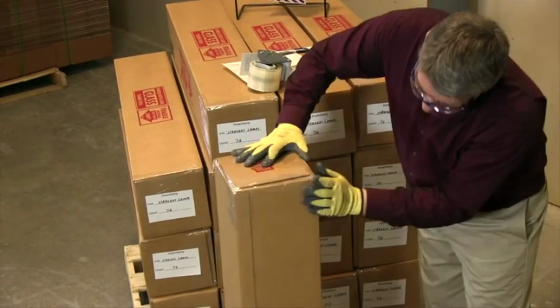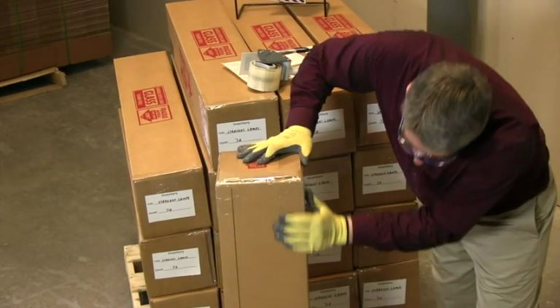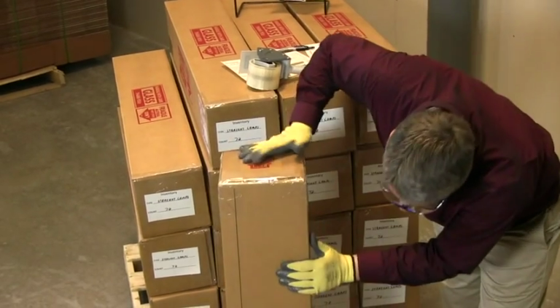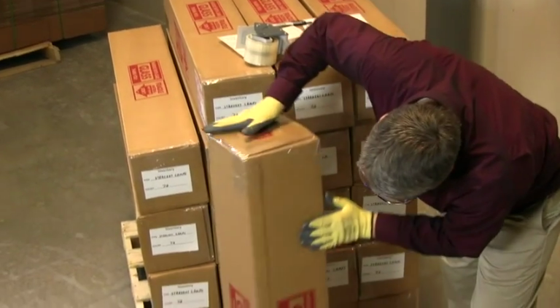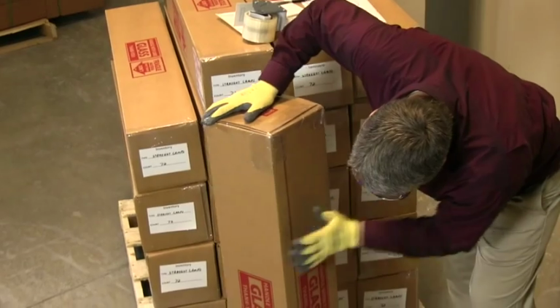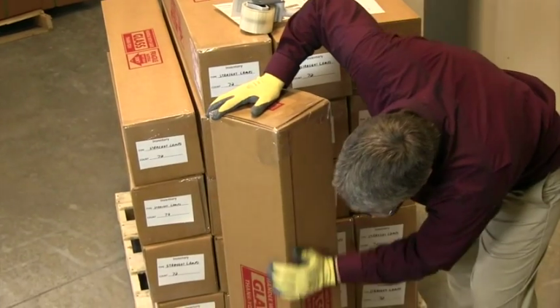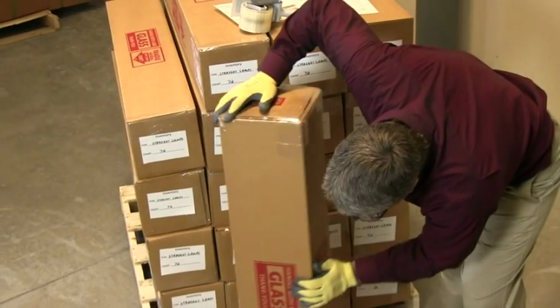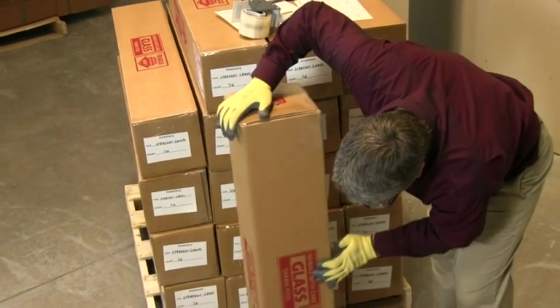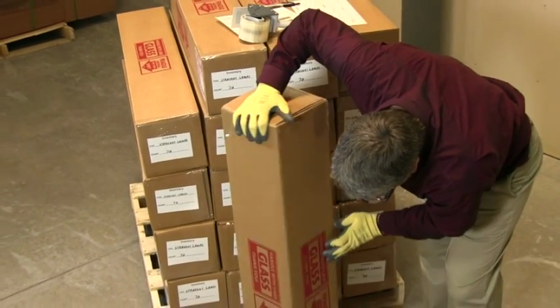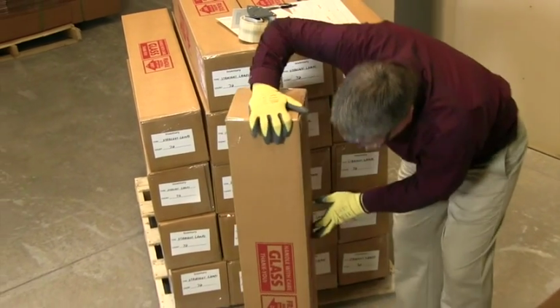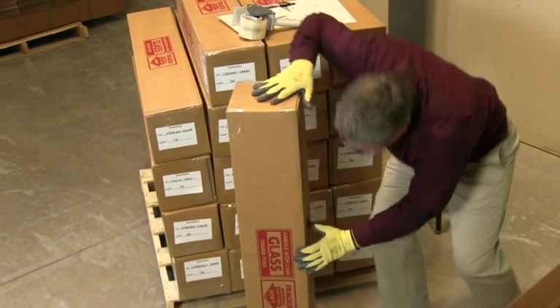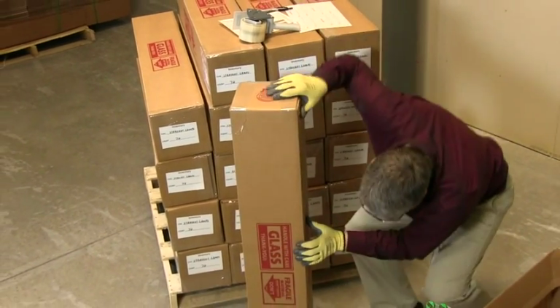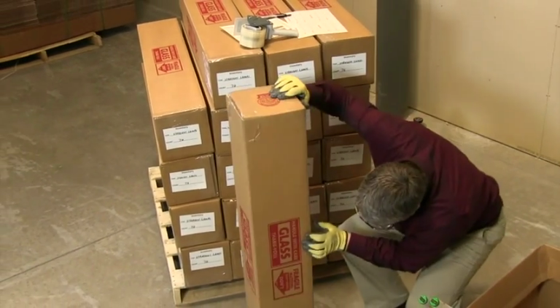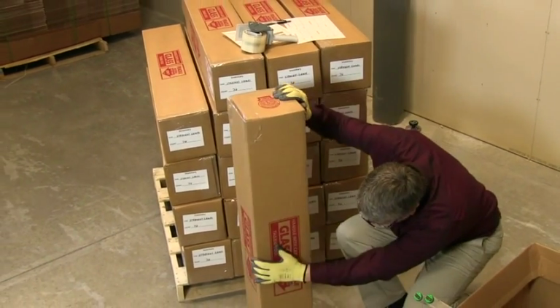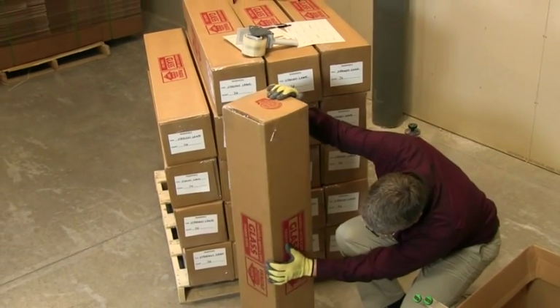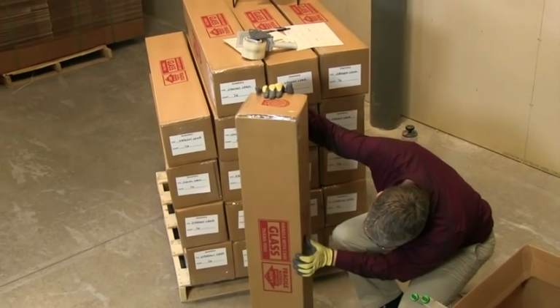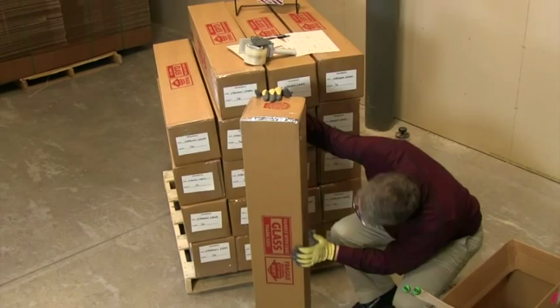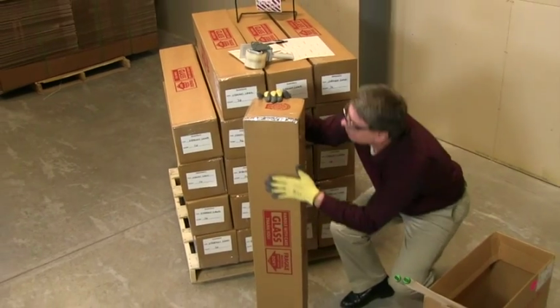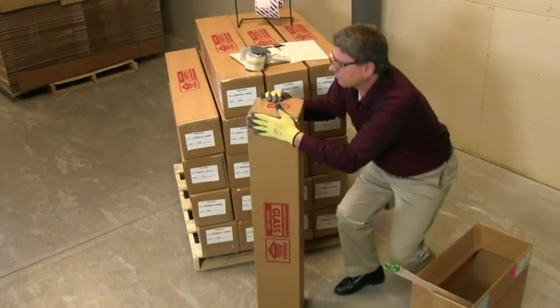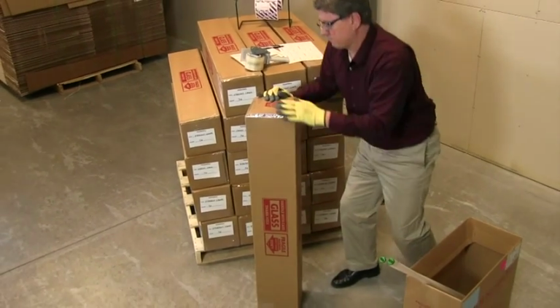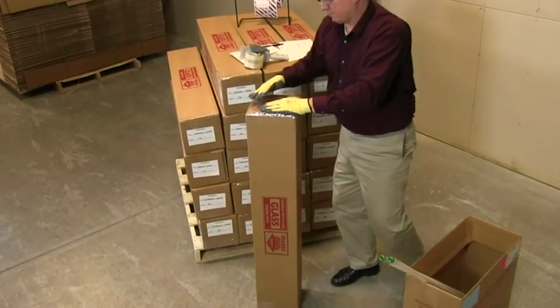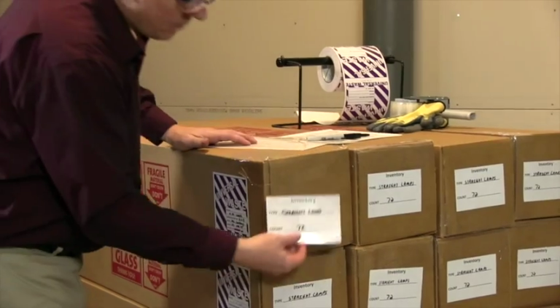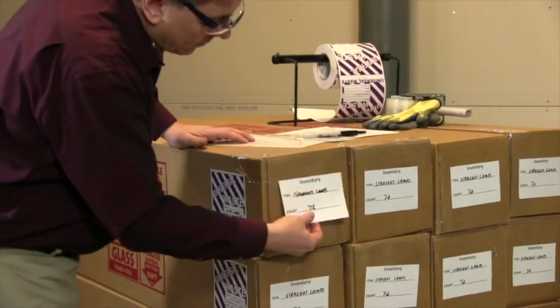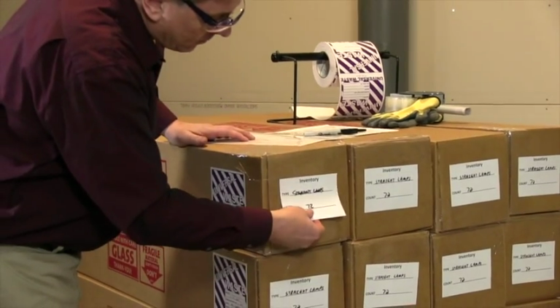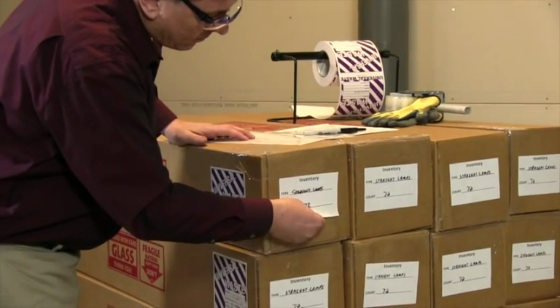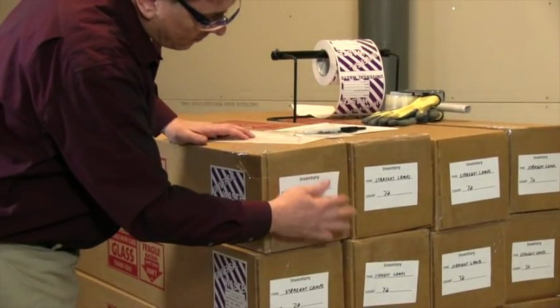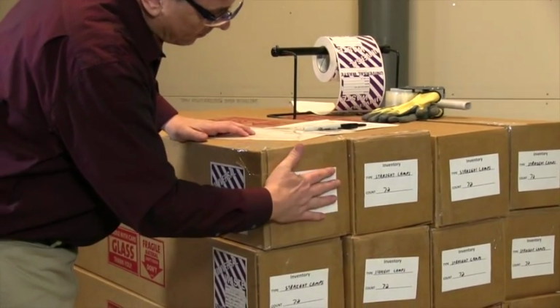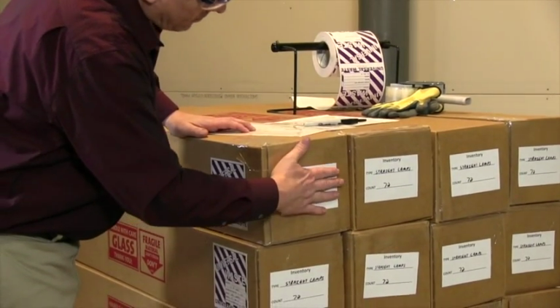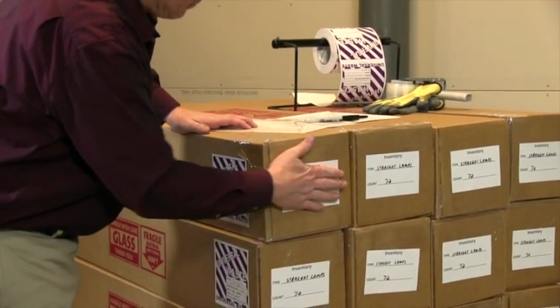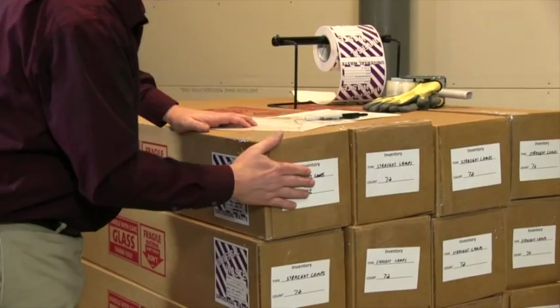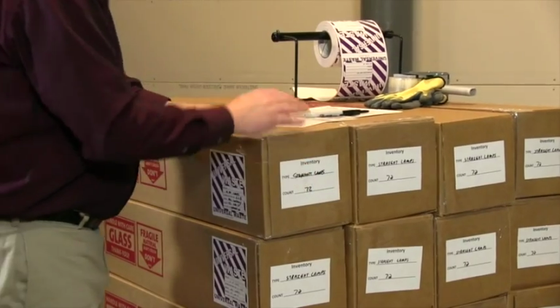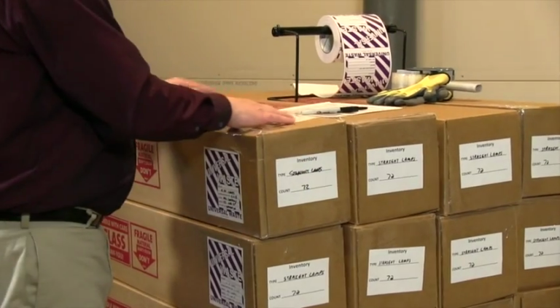Make sure all lamps are fully inside the box. Transporters will not accept shipments with lamps exposed or protruding from the packaging. An inventory of lamps should be taped to the outside of each box or written on the box.